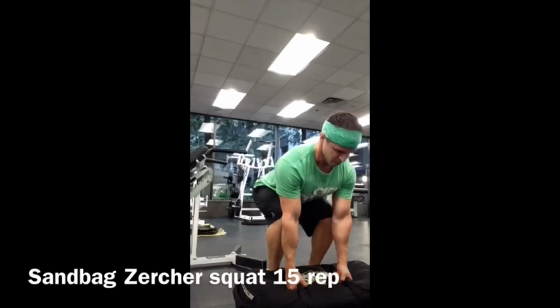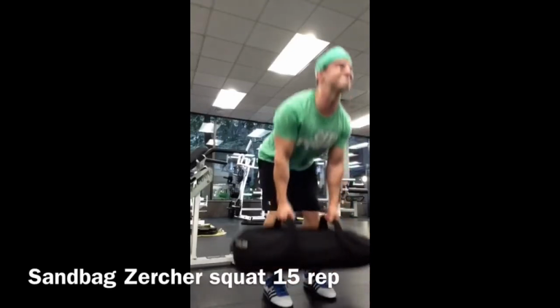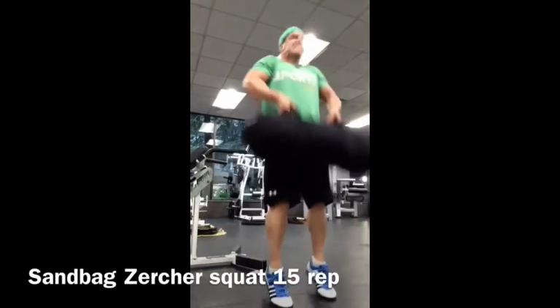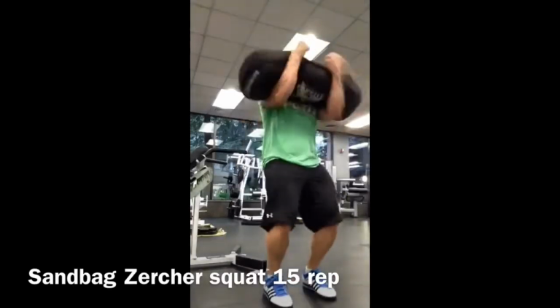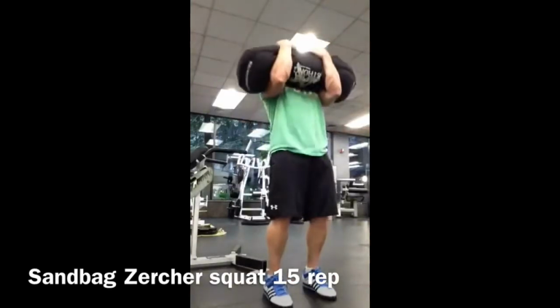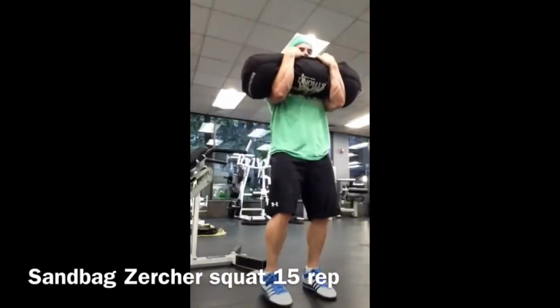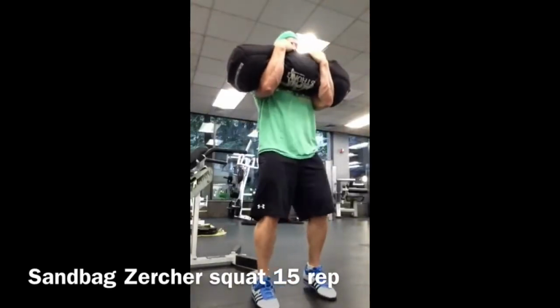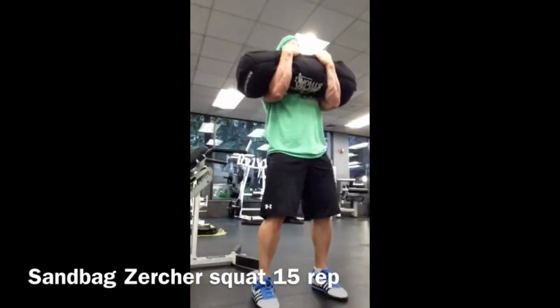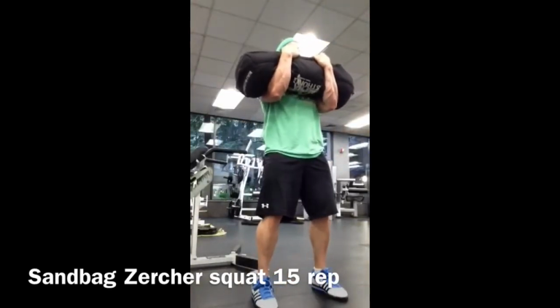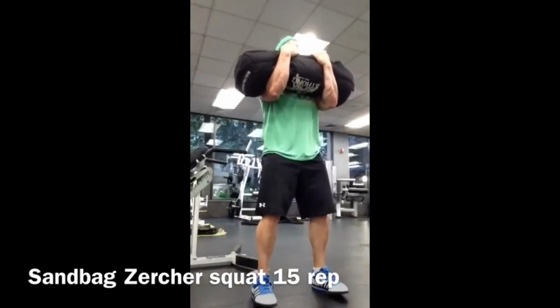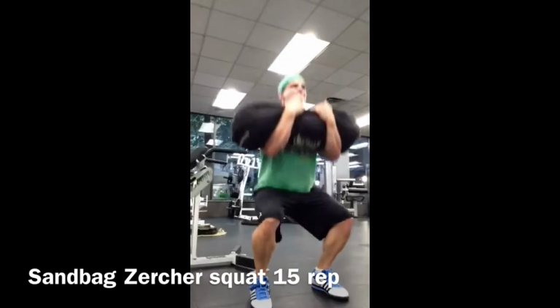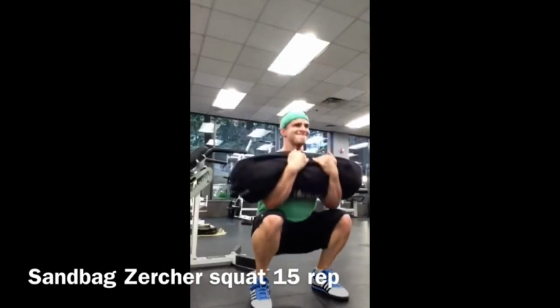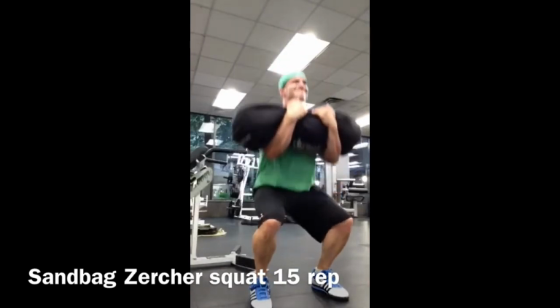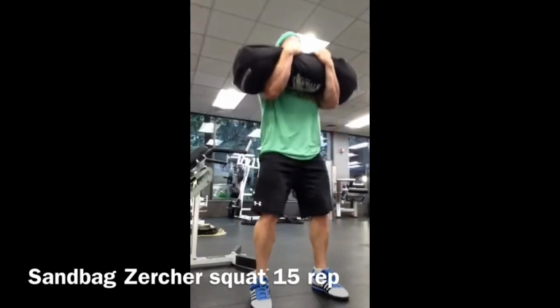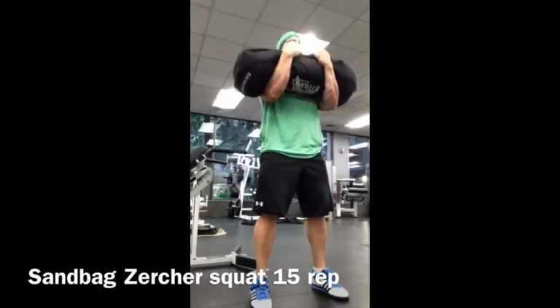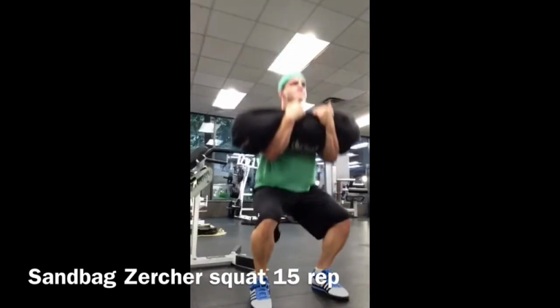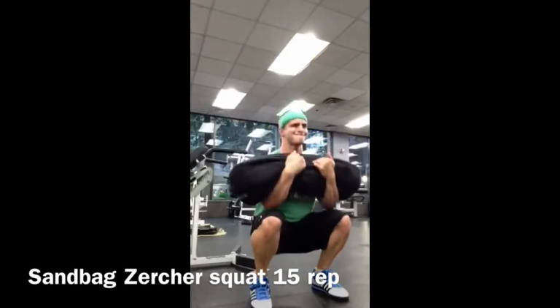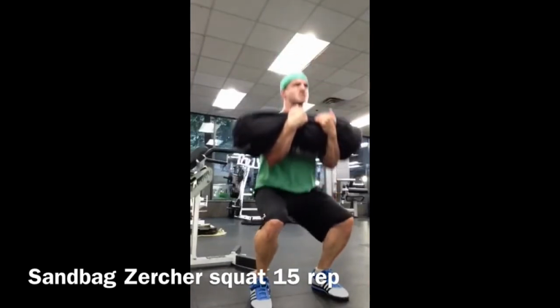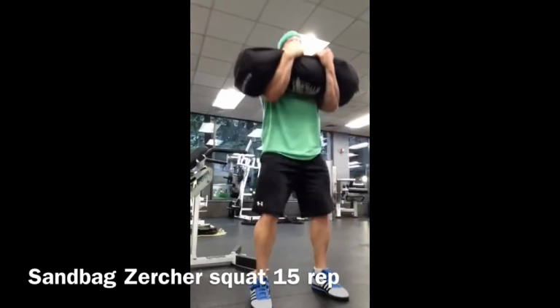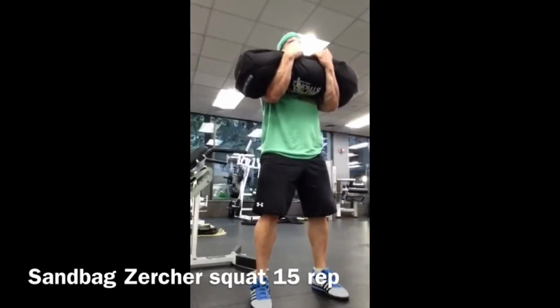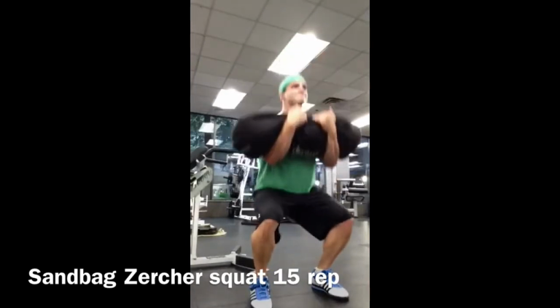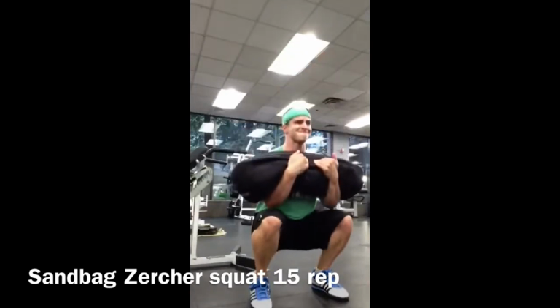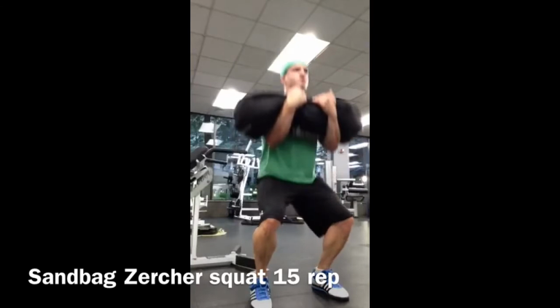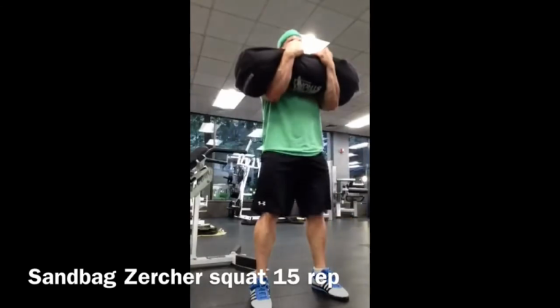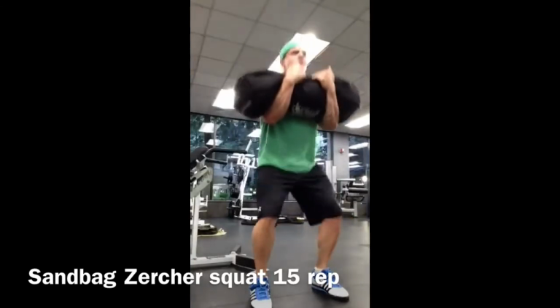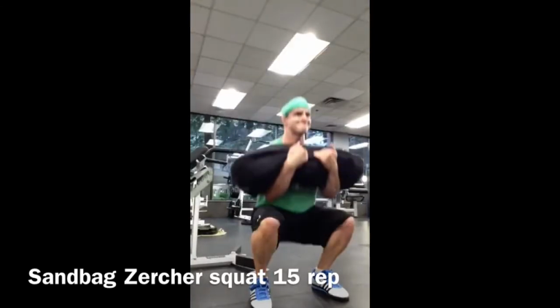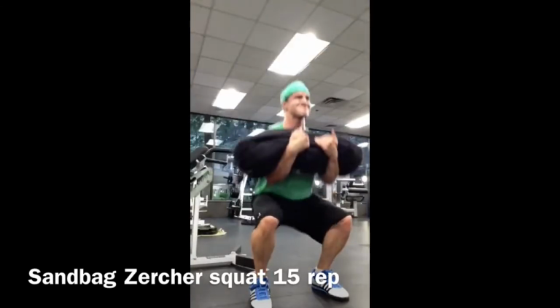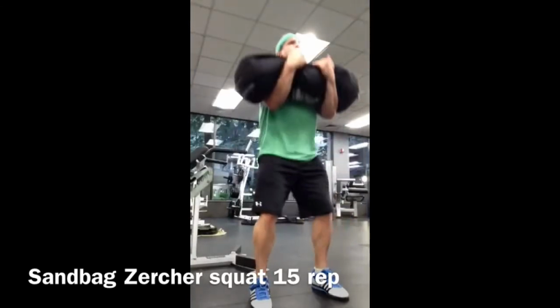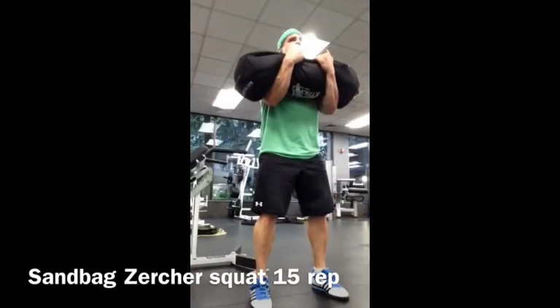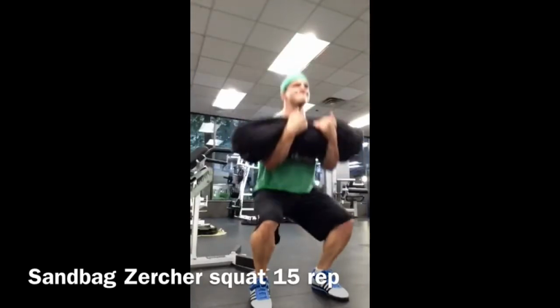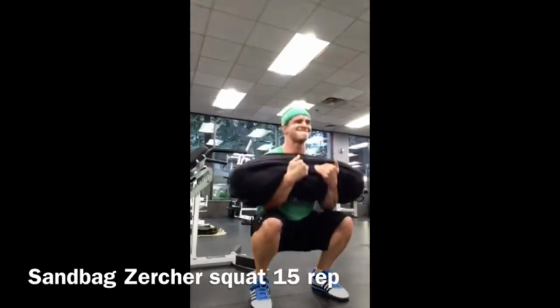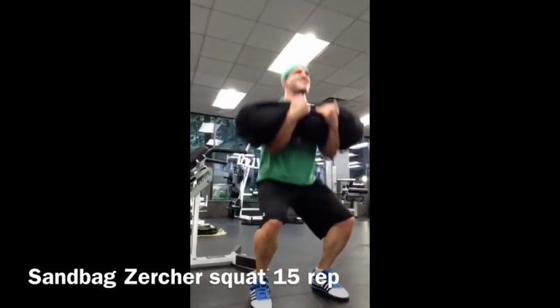Alright guys, here we go. This is the last set of my finisher for my workout. We're doing Zurcher Sandbag Squats. It's the last set, so it's probably going to get ugly. Shooting for a set of 15.